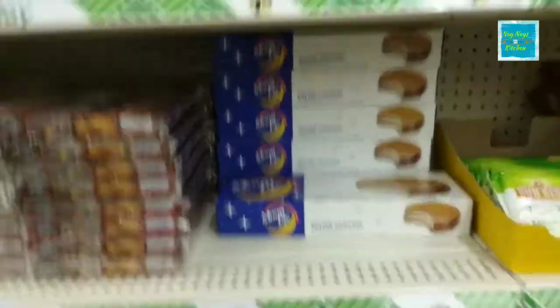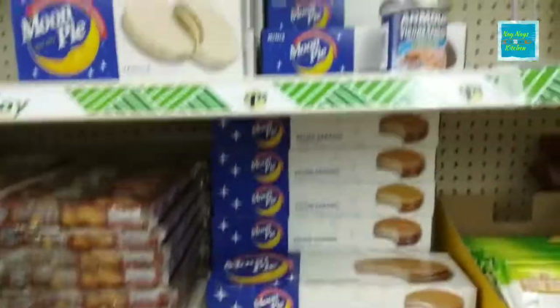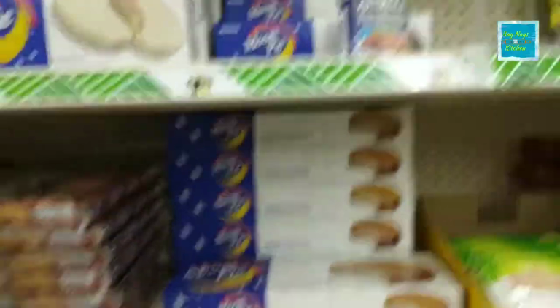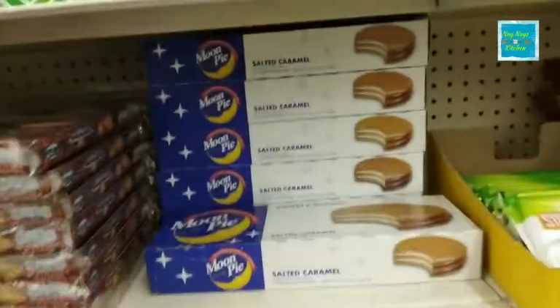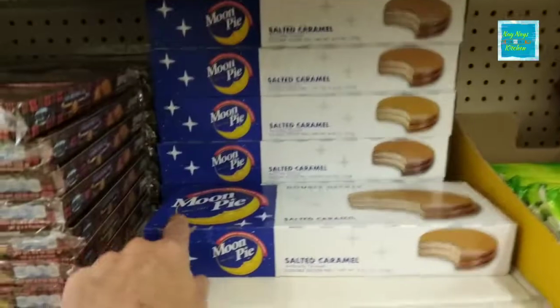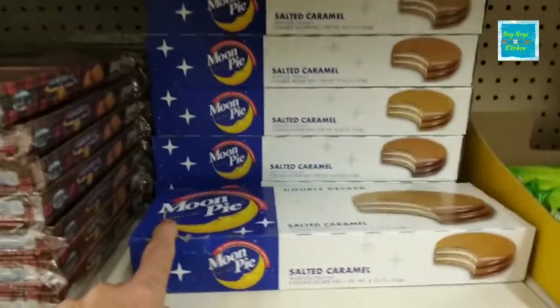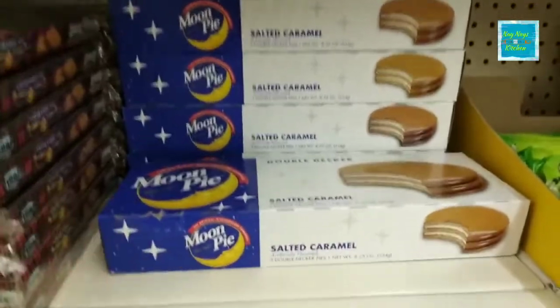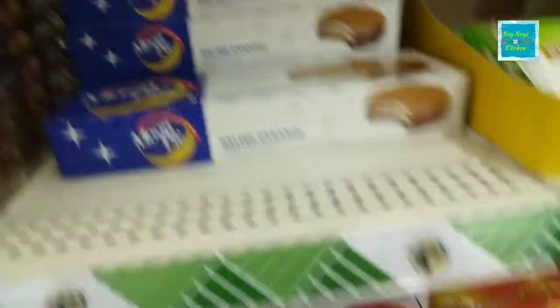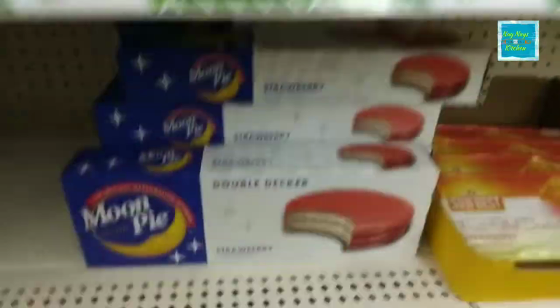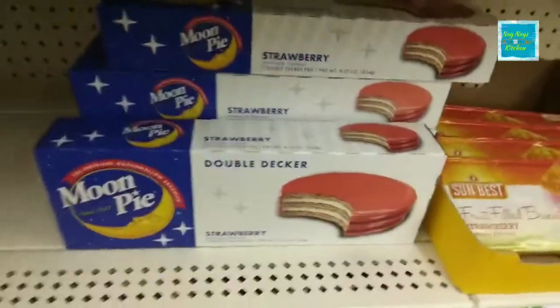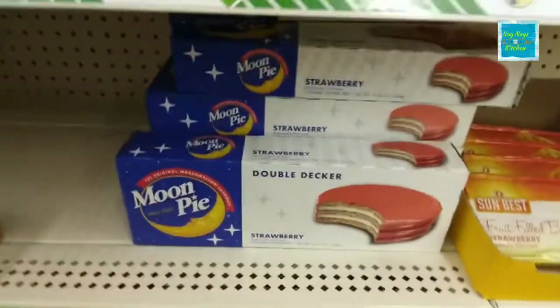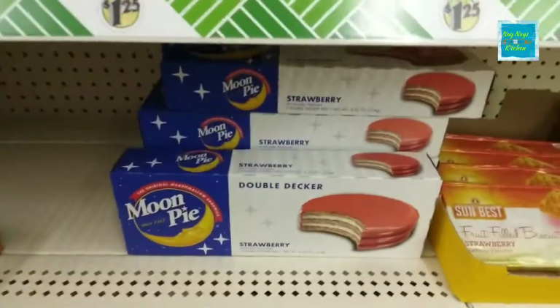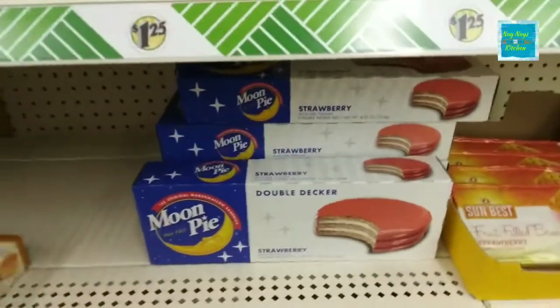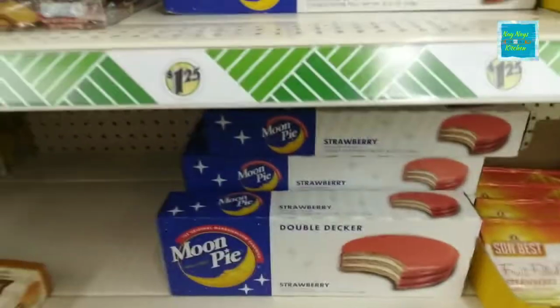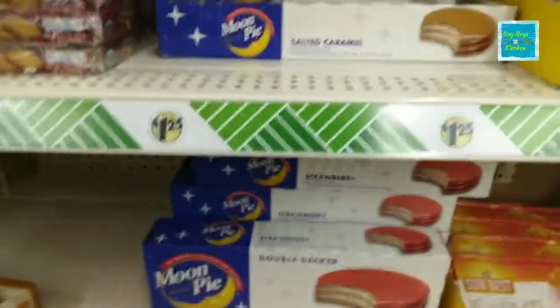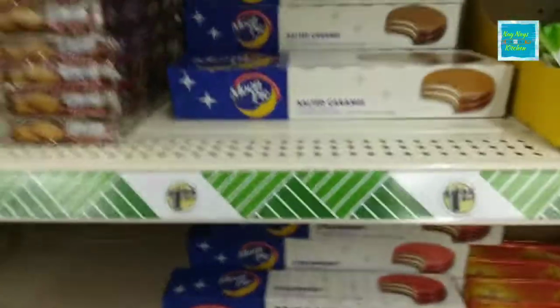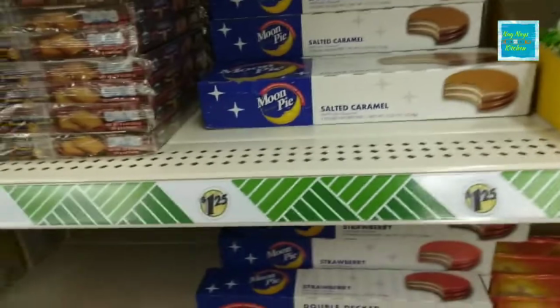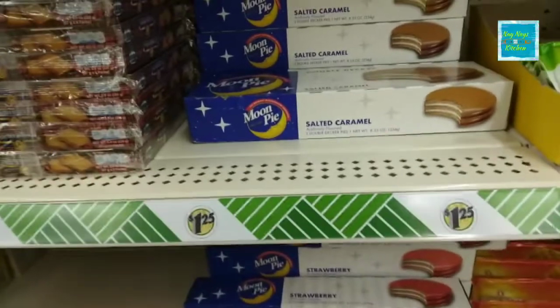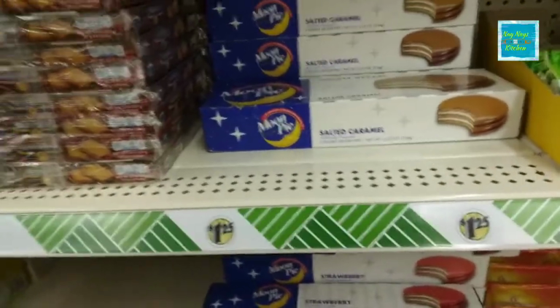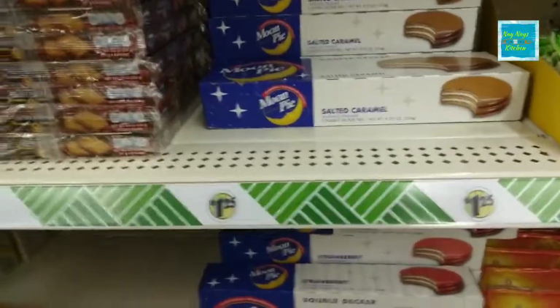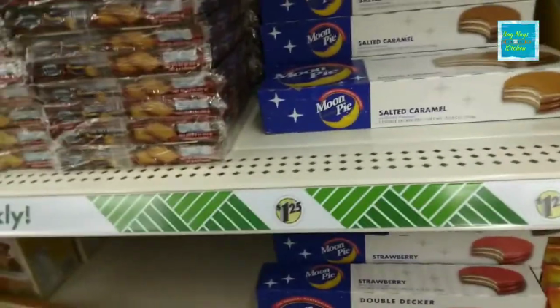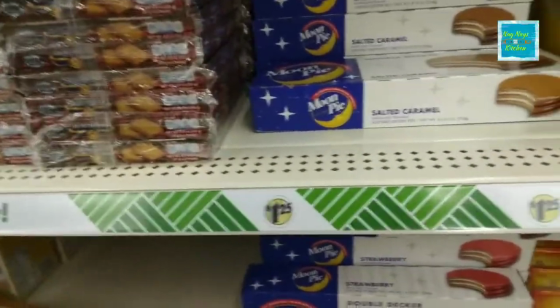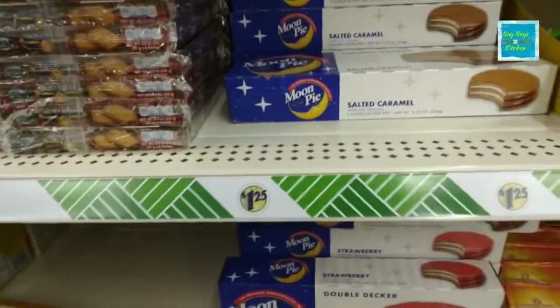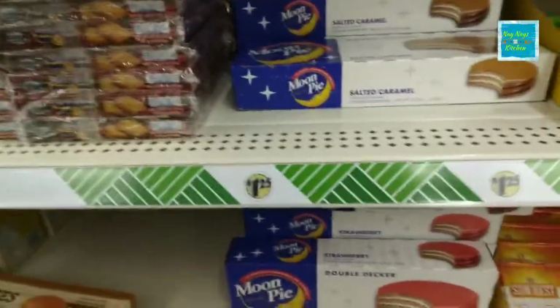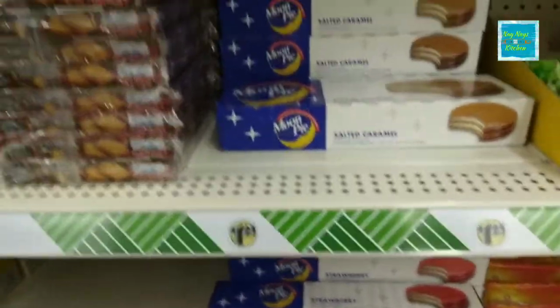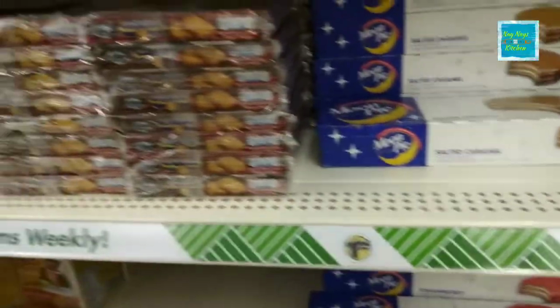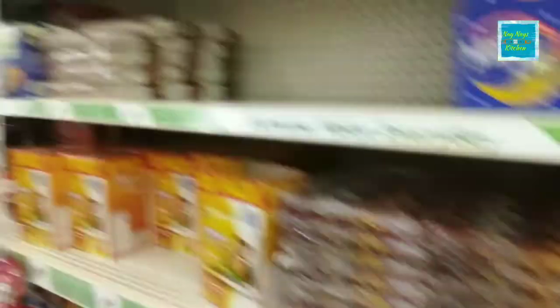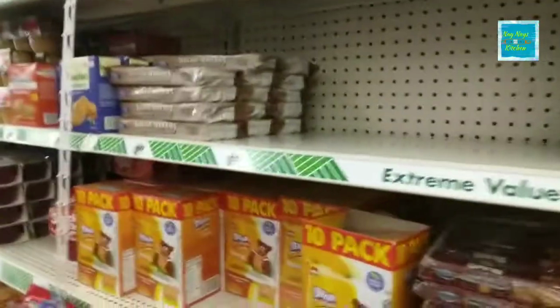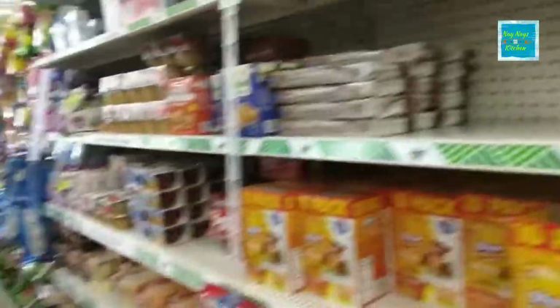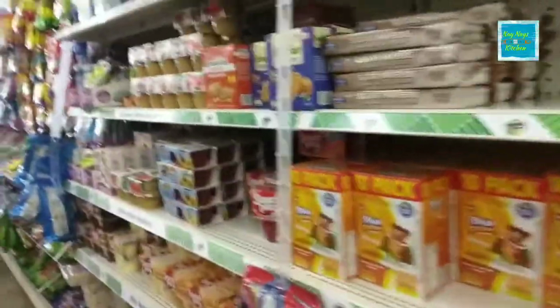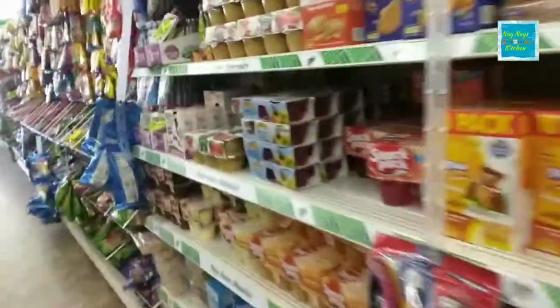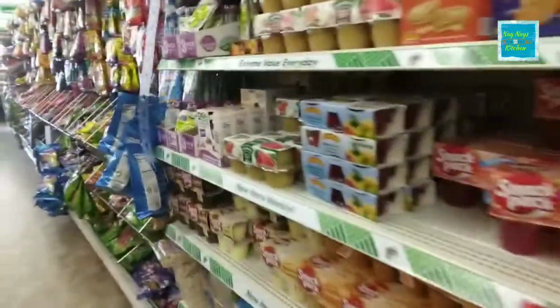Two new items — they have a Moon Pie in Salt Caramel and Strawberry. I've never seen those before. So I'm going to try them out and see if they're worth buying, if you like Moon Pies.